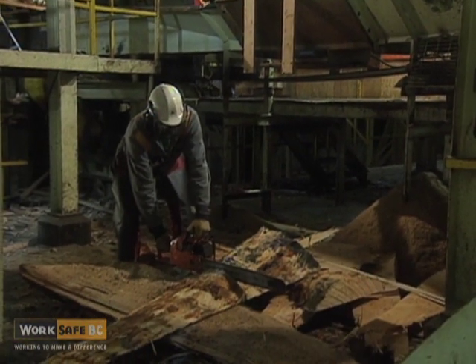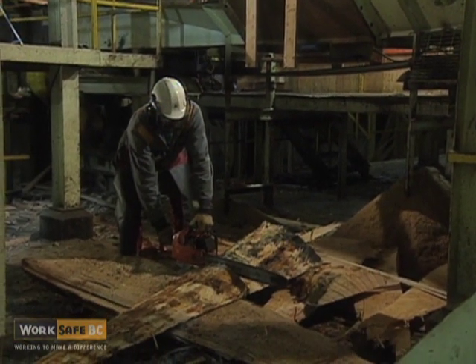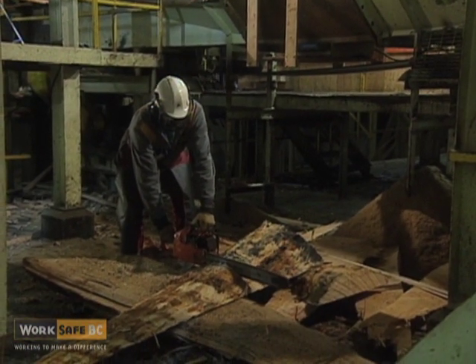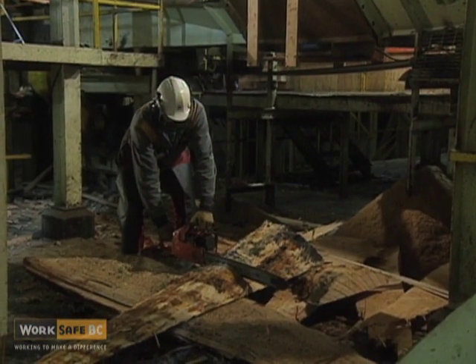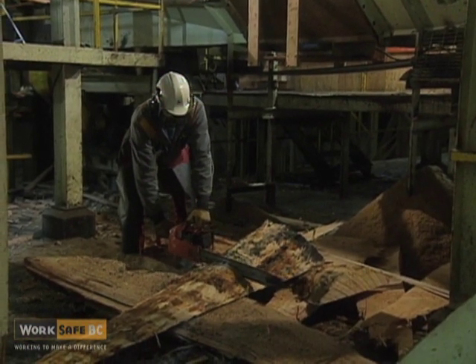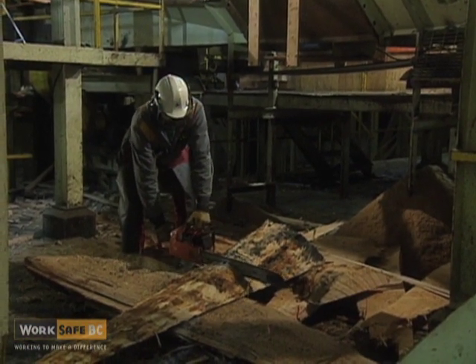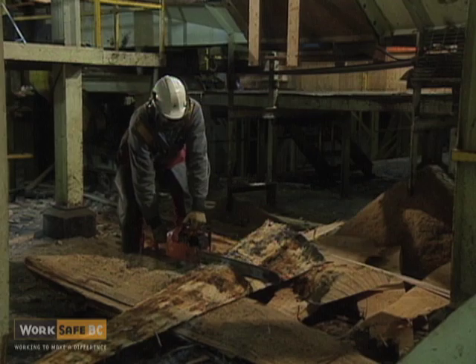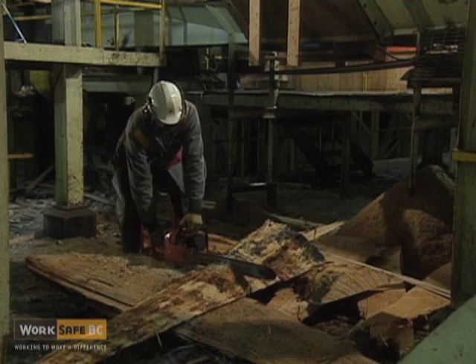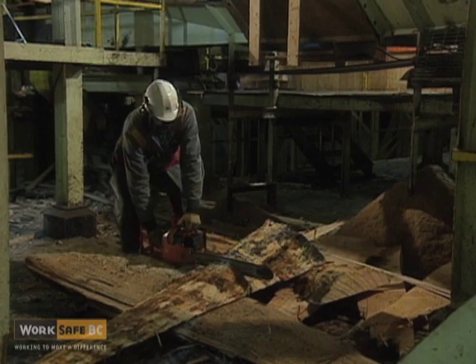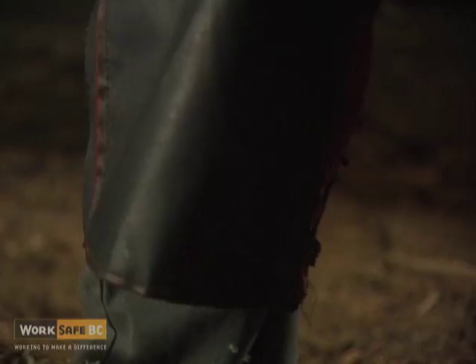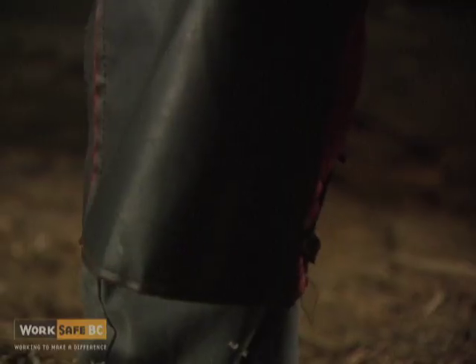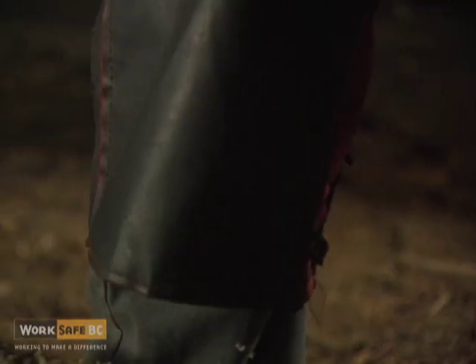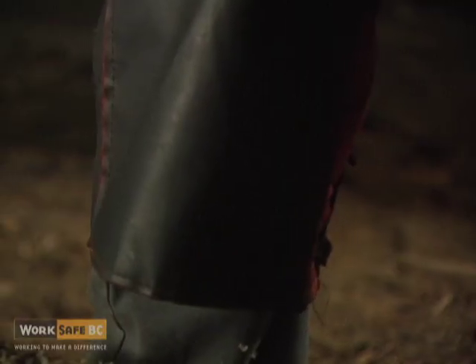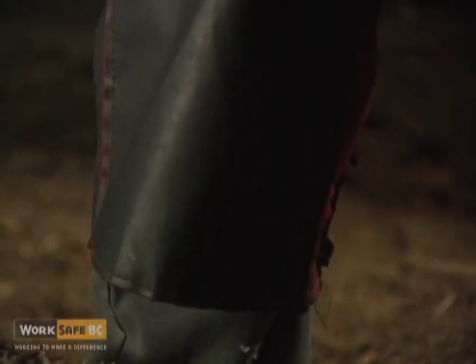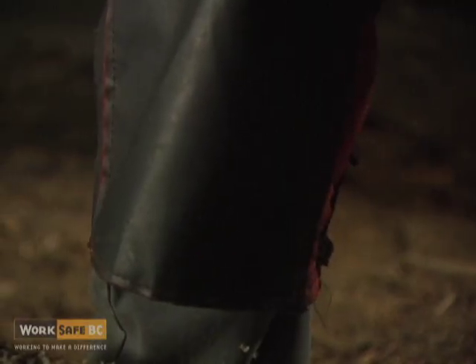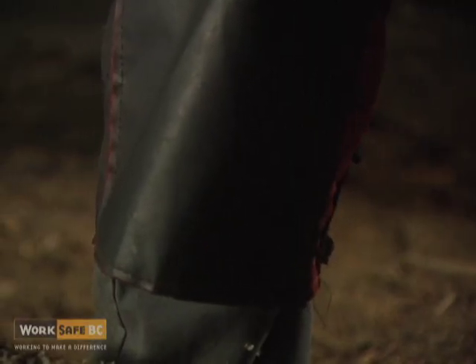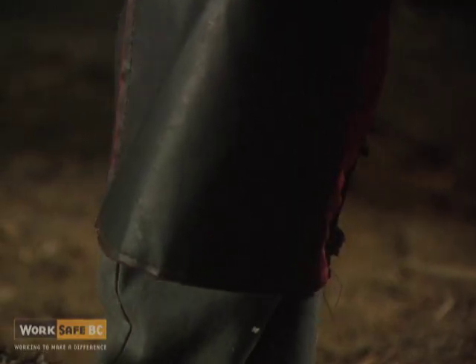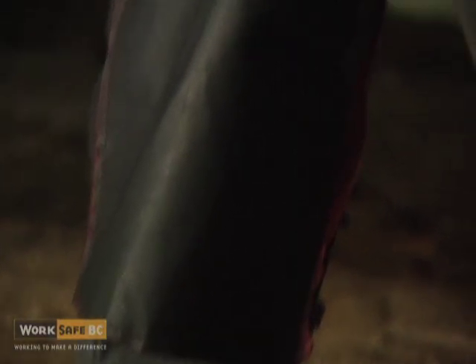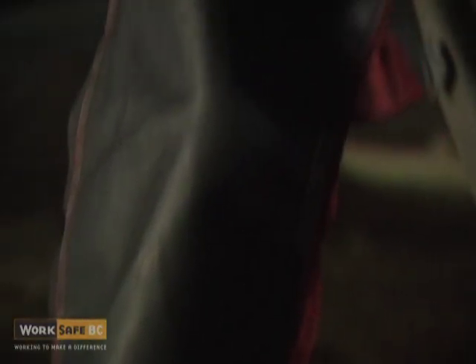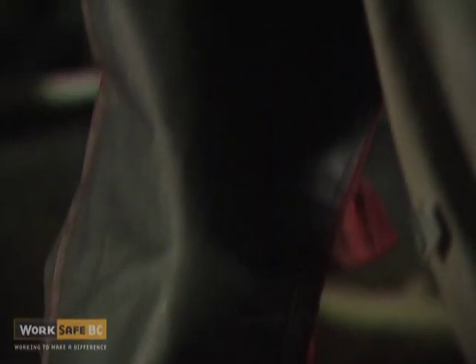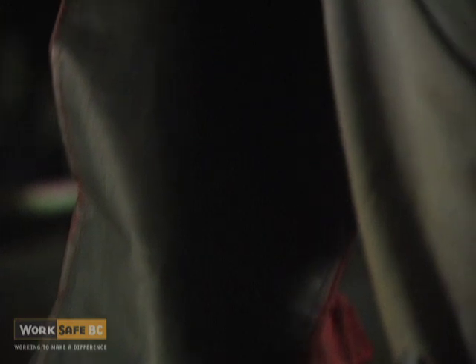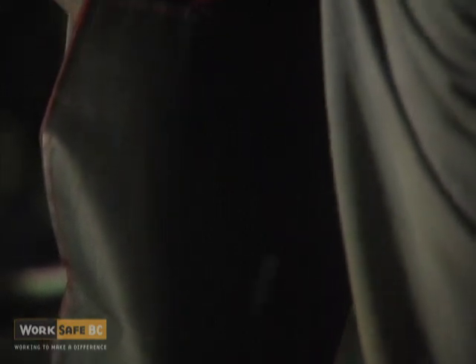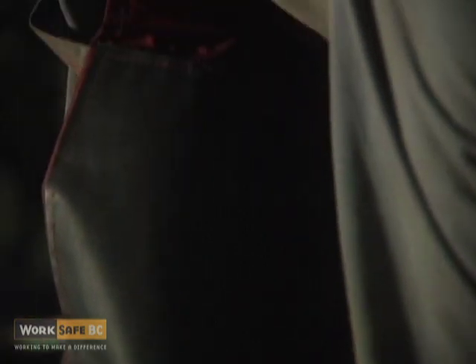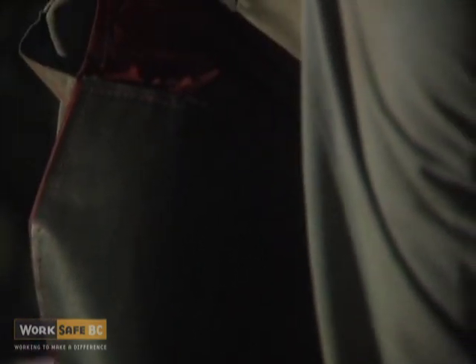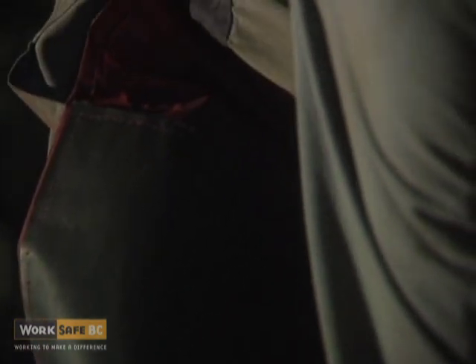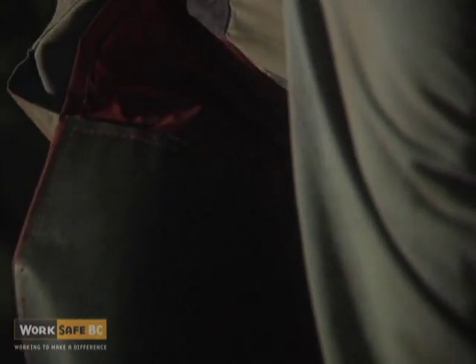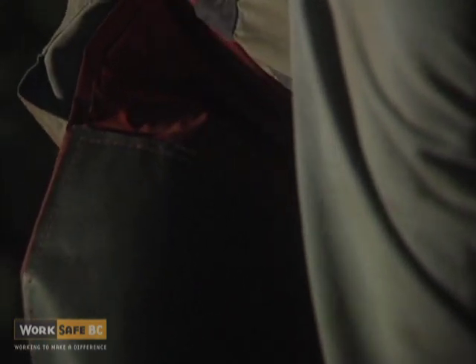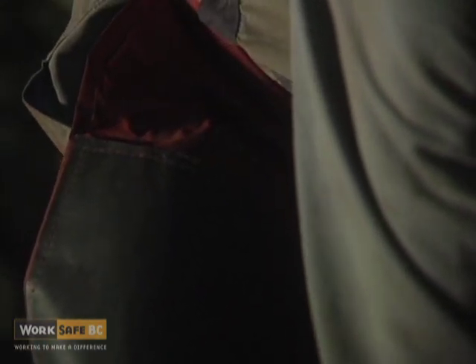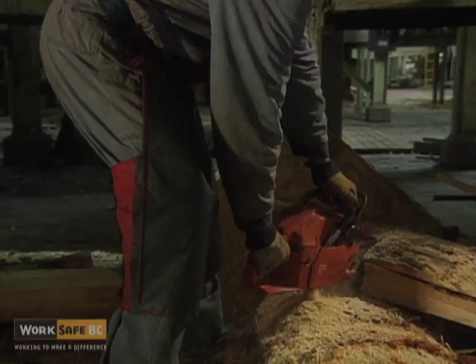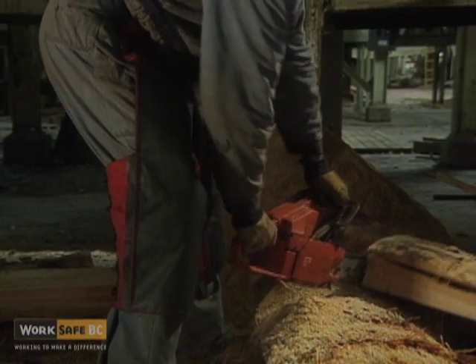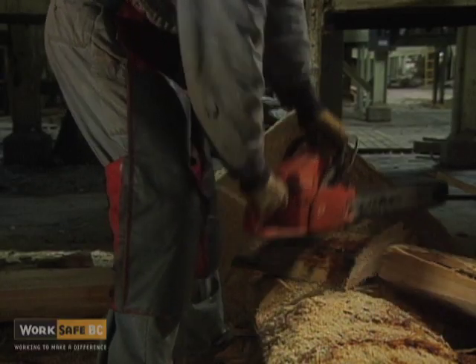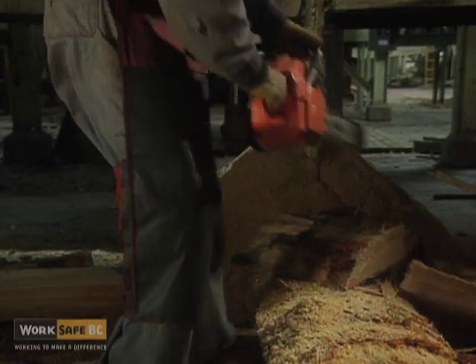Use the correct personal protective equipment. Leg protection is important — fallers pants or a buckers apron should be worn. Tight pants can hamper movement when working with chainsaws and should be avoided.